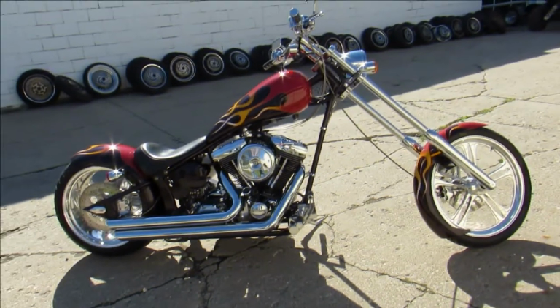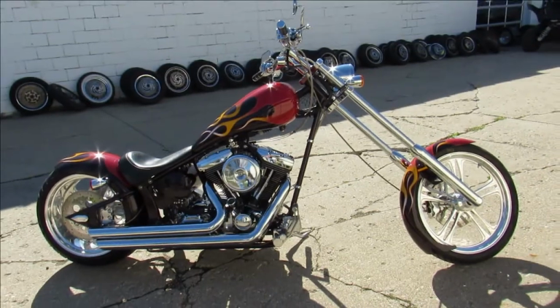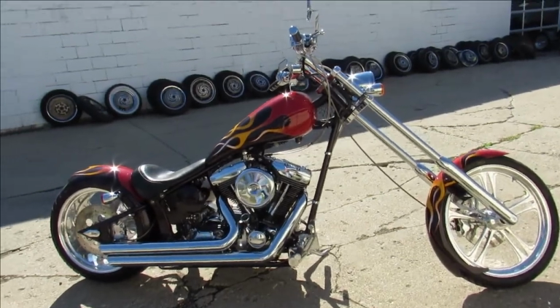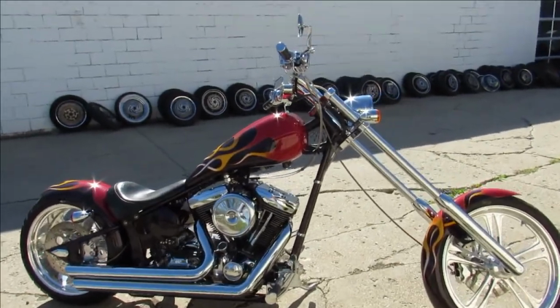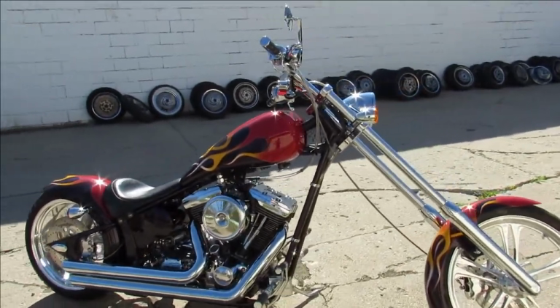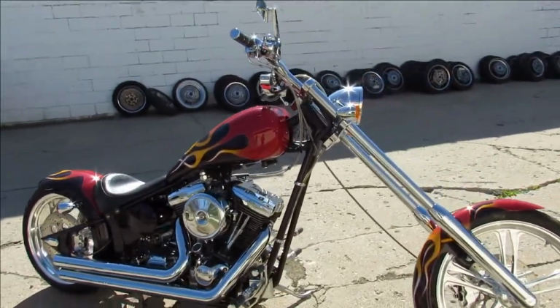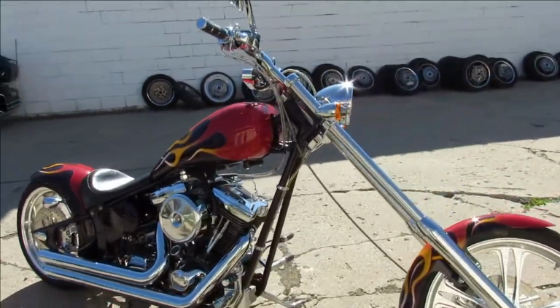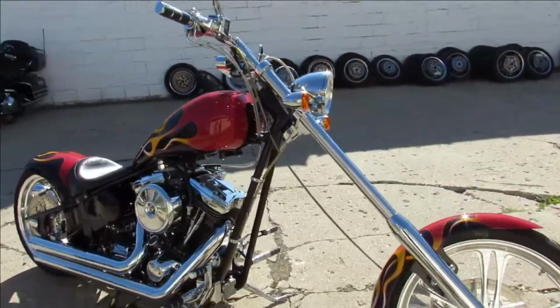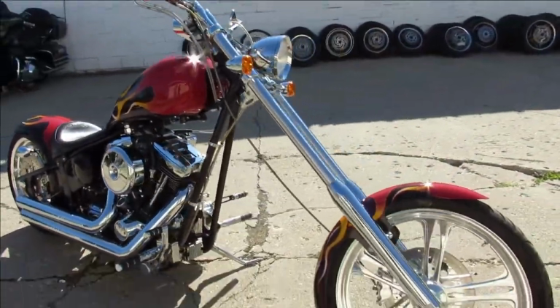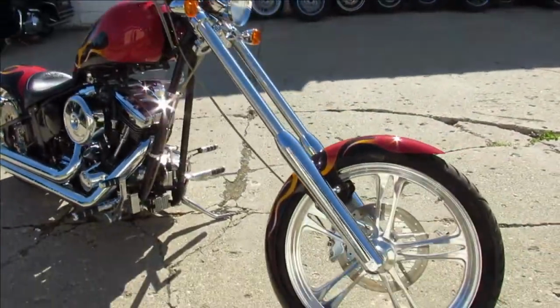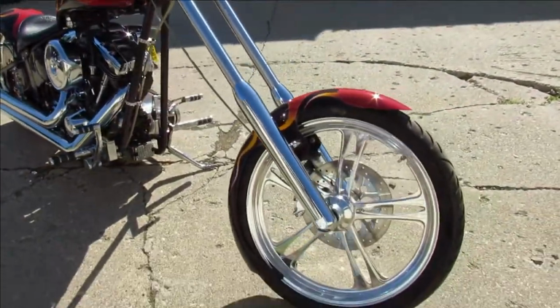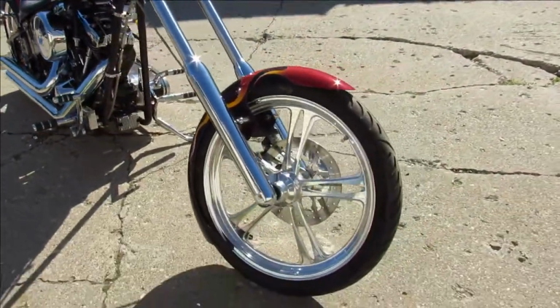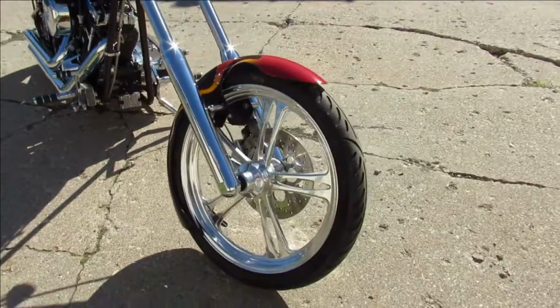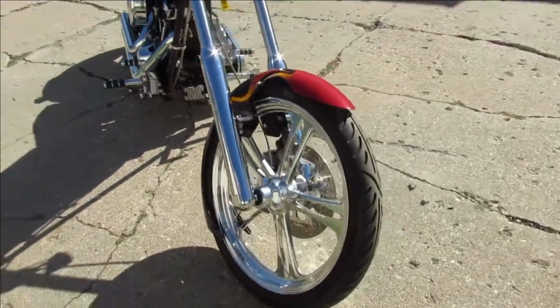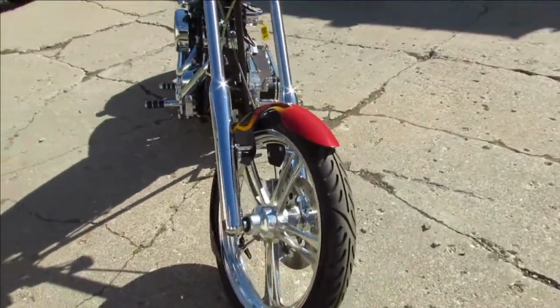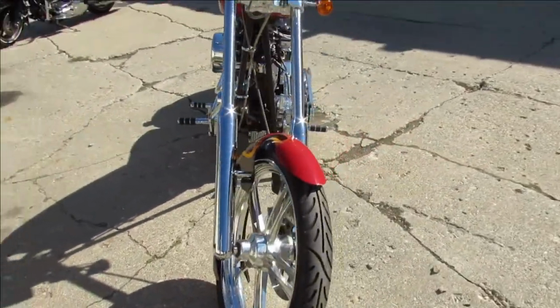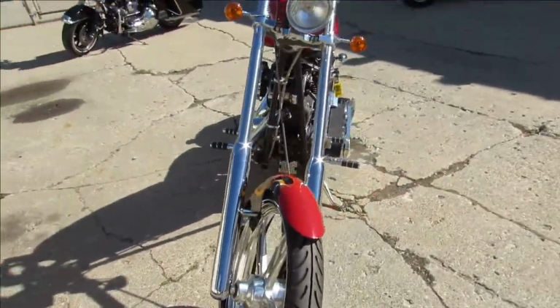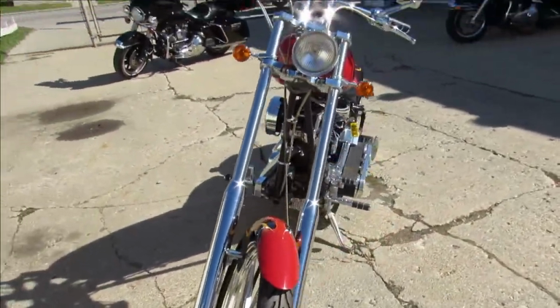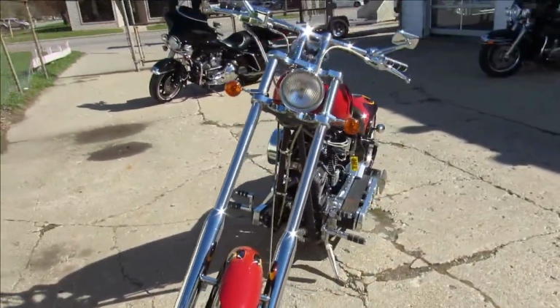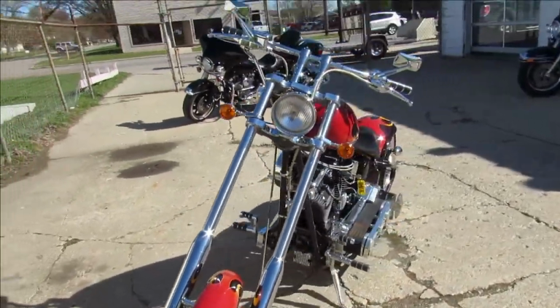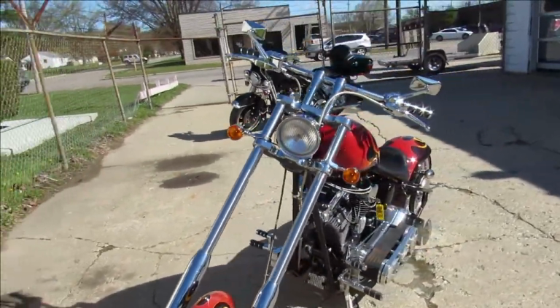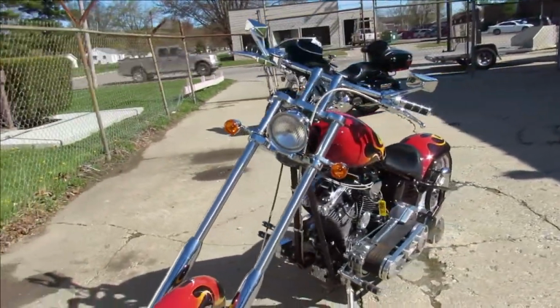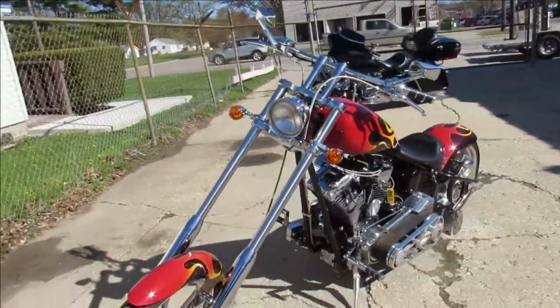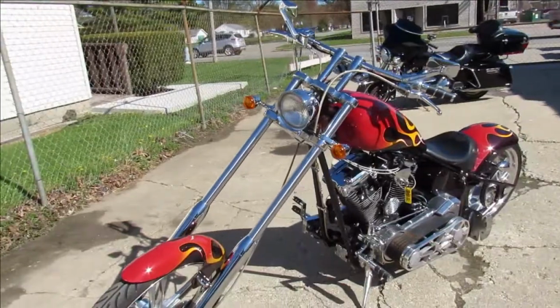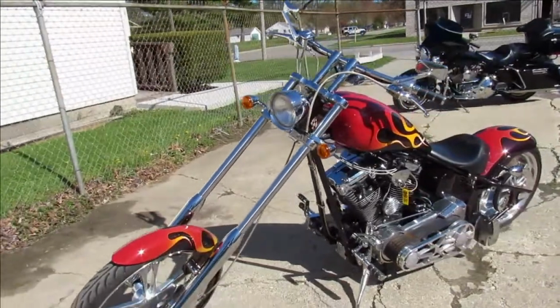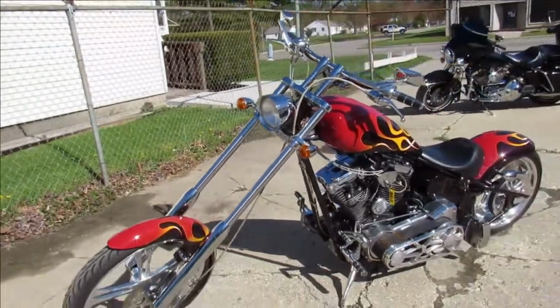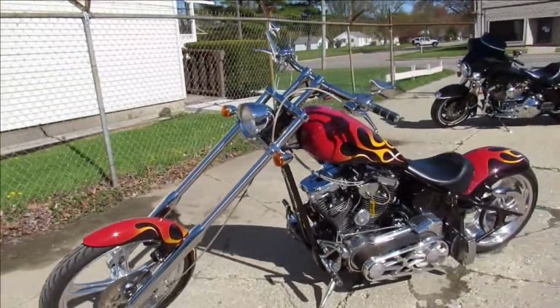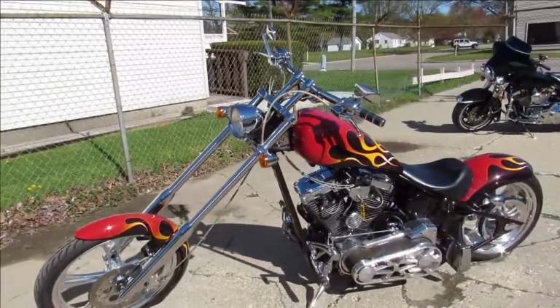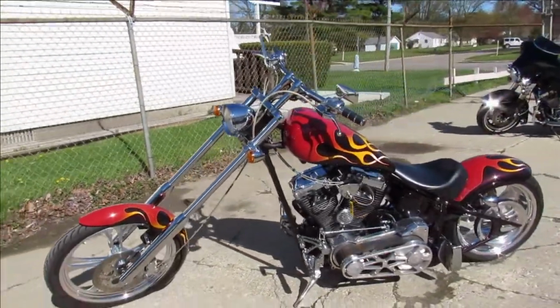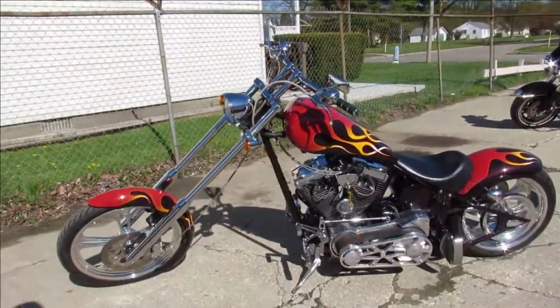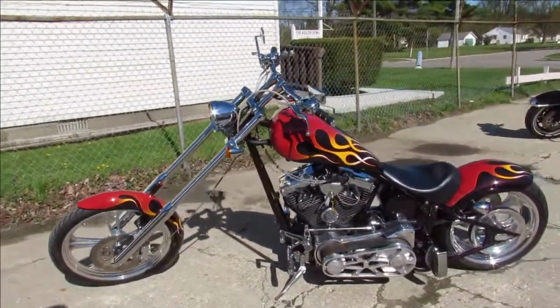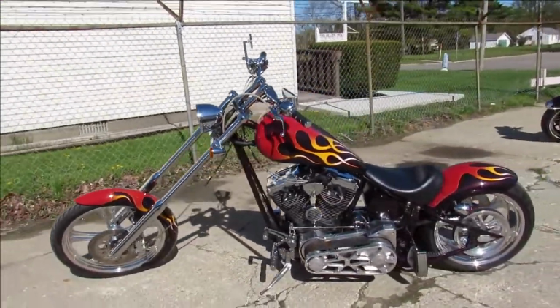Hey, anybody out there looking for a custom bike? We got them here at Approval Powersports. This one is a 2006 Big Bear Chopper — the Reaper model. So hard to find. Paint is perfect, aluminum and chrome shine like new.